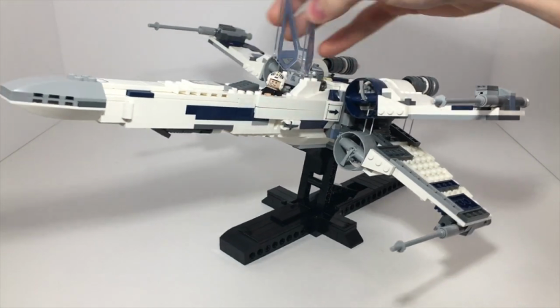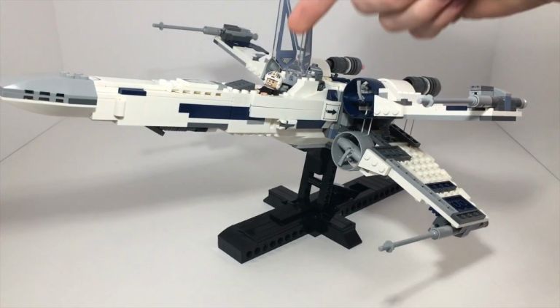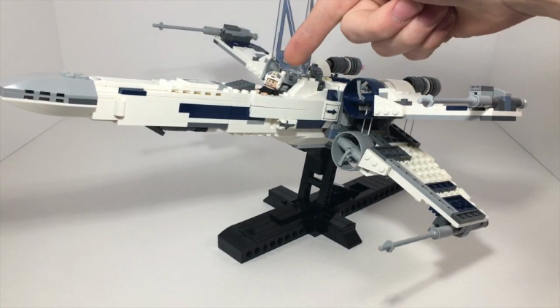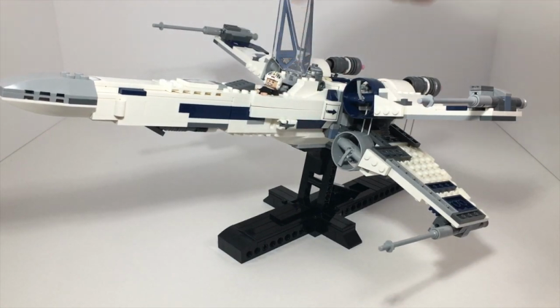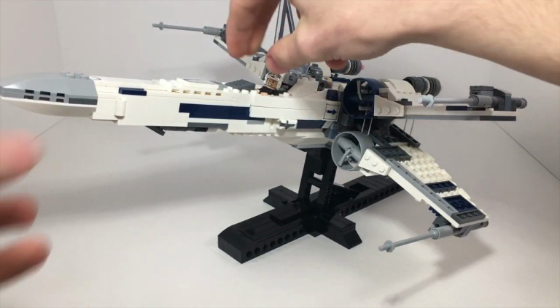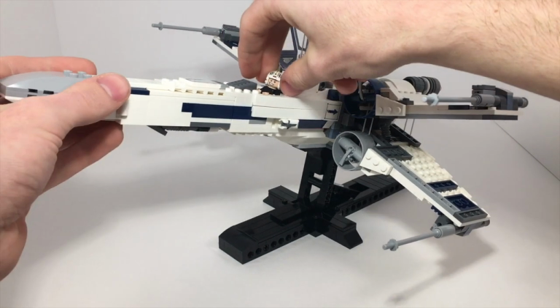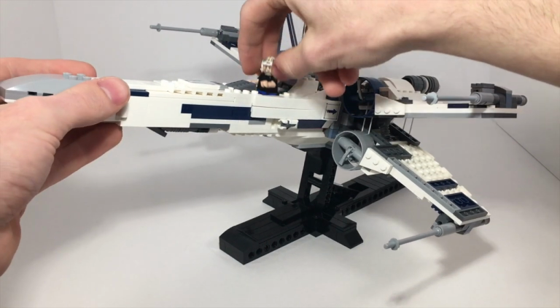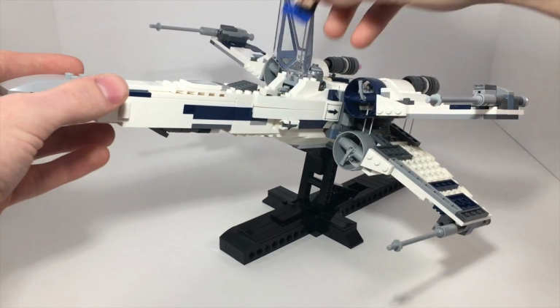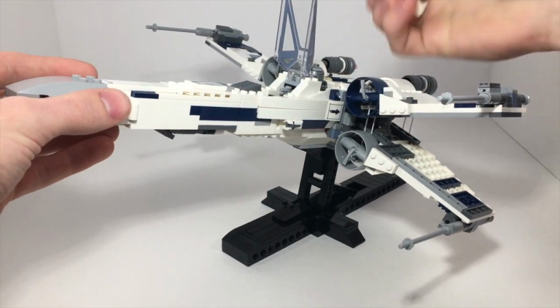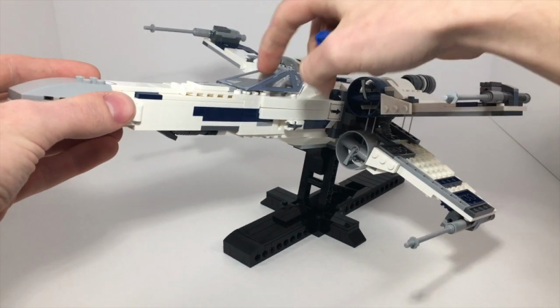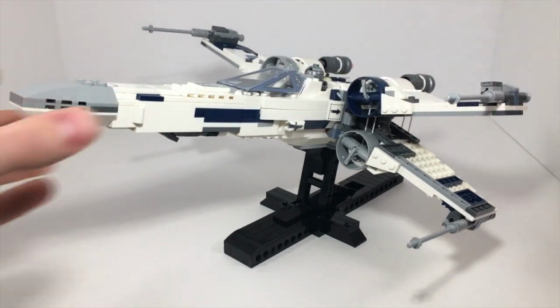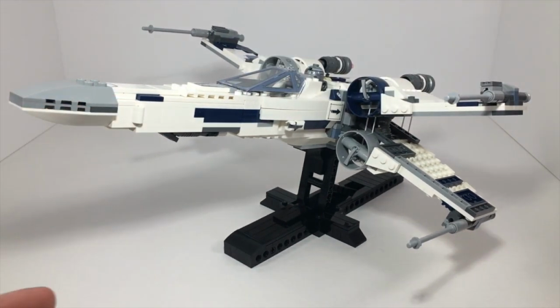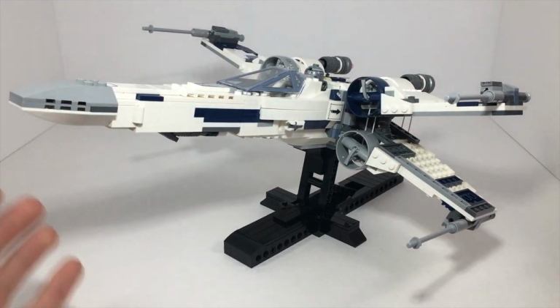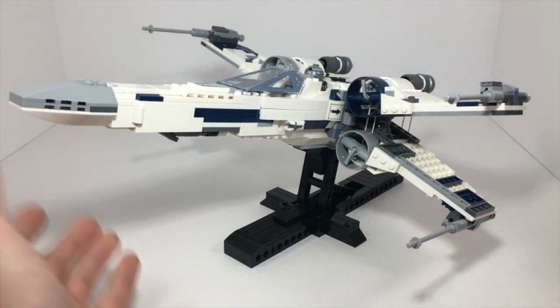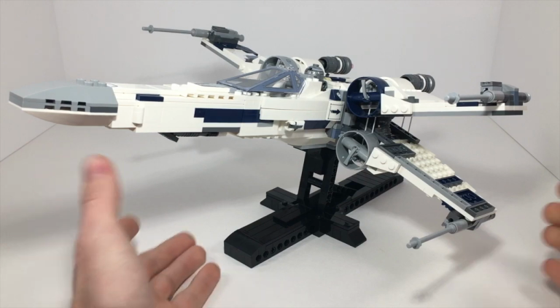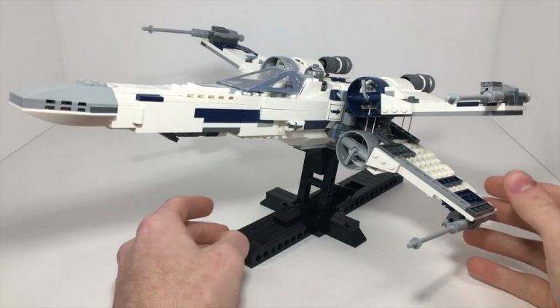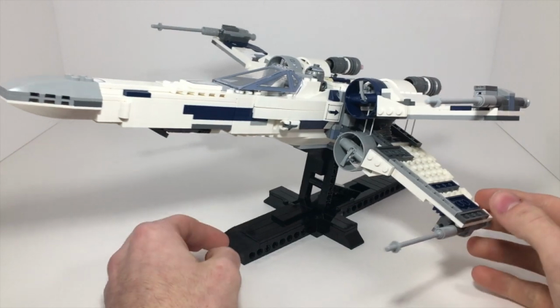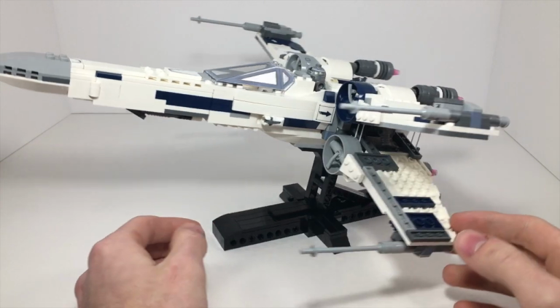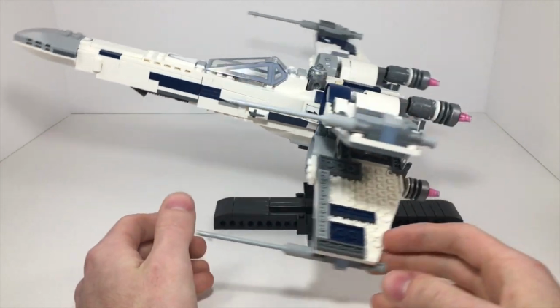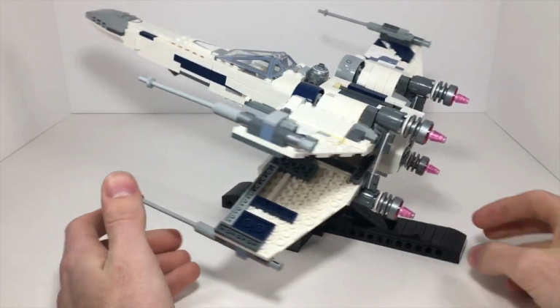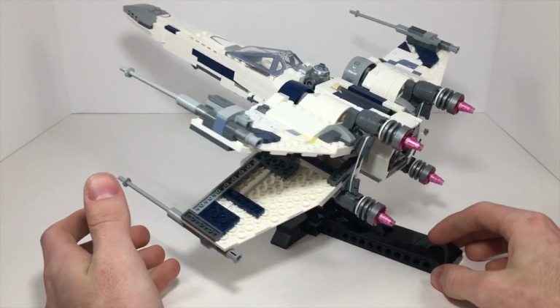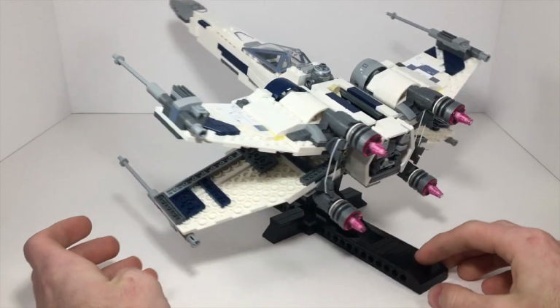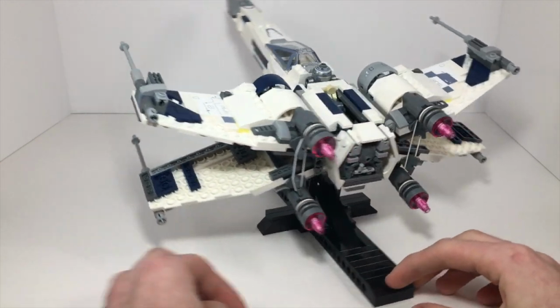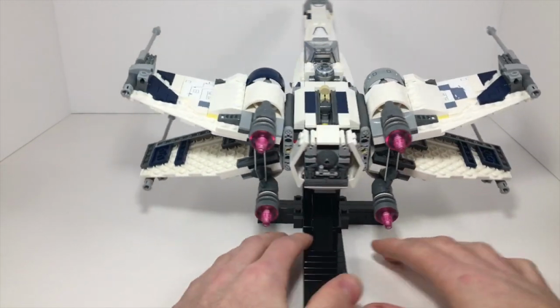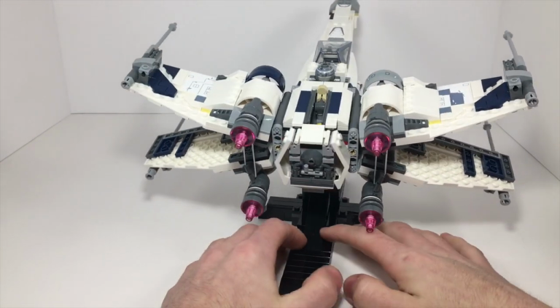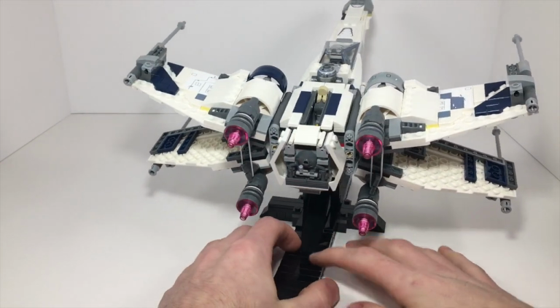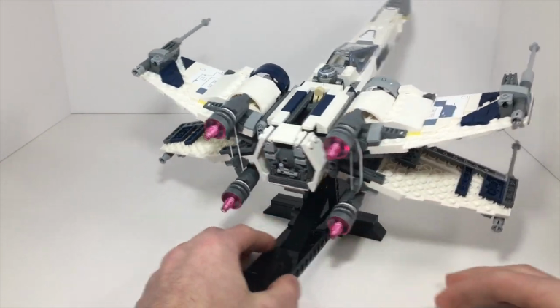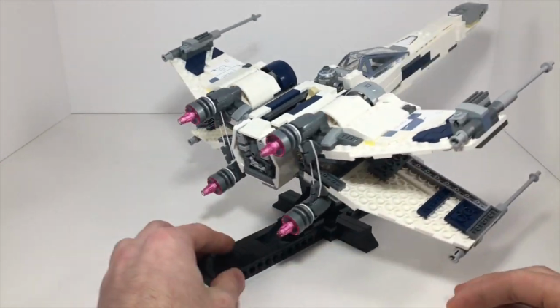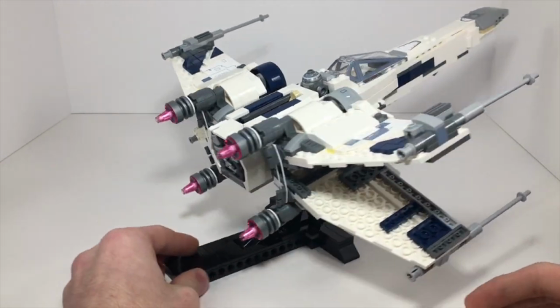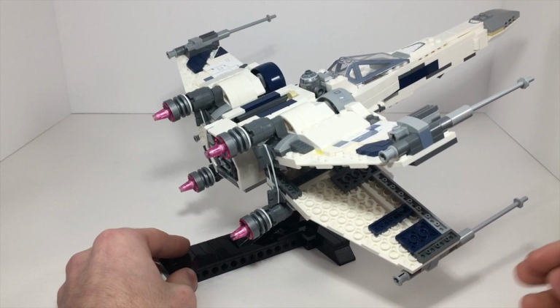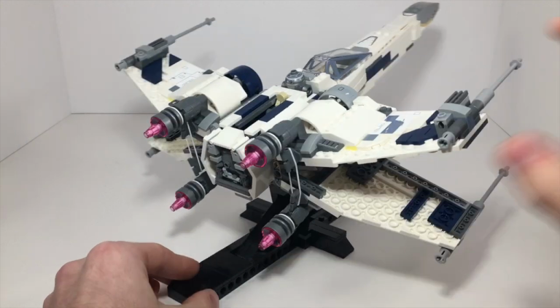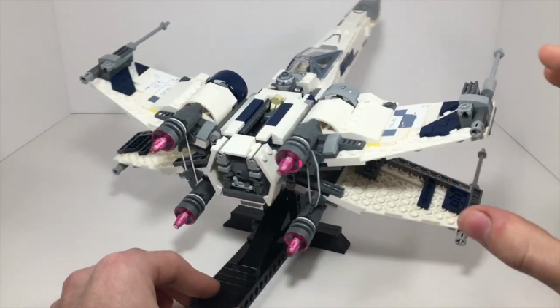Hey, that's JB BrickFanatic here. This video is going to be about my X-Wing modification. This is a modification of the 2018 X-Wing Starfighter.